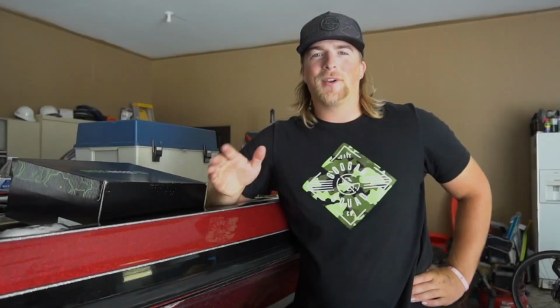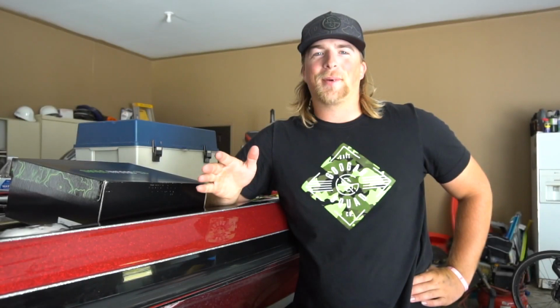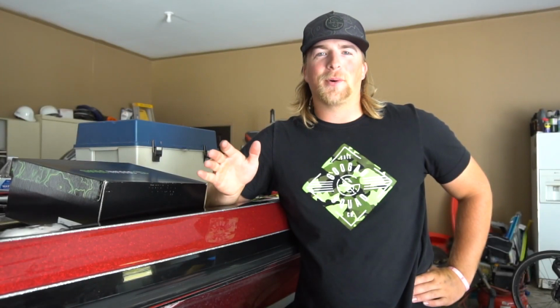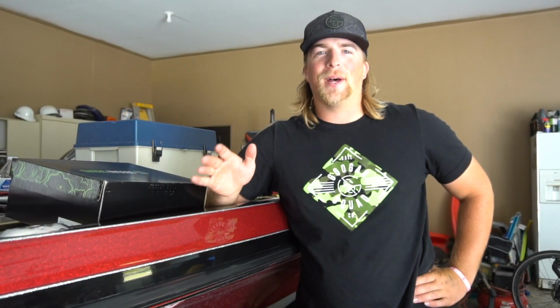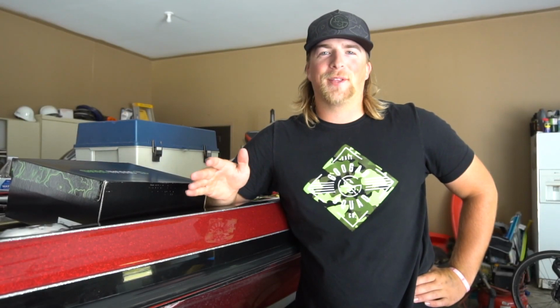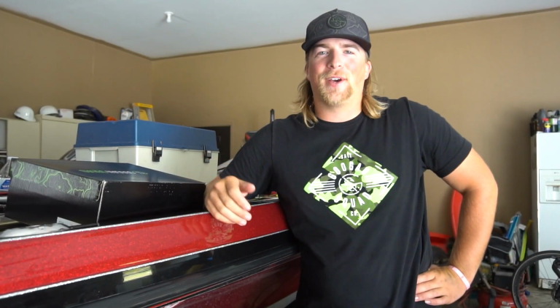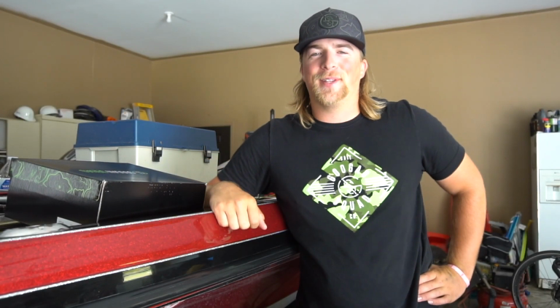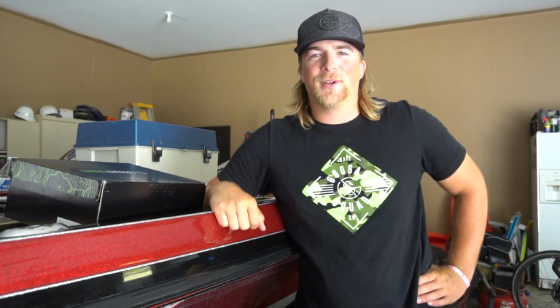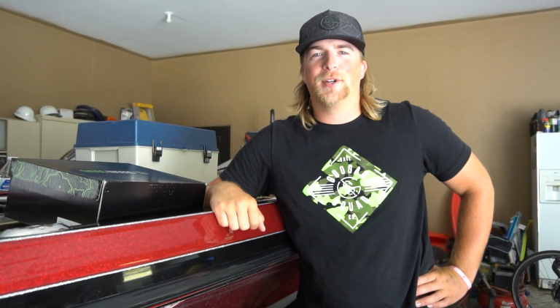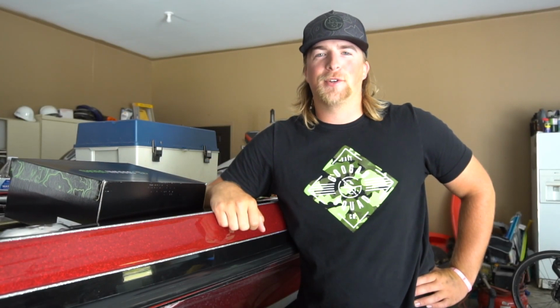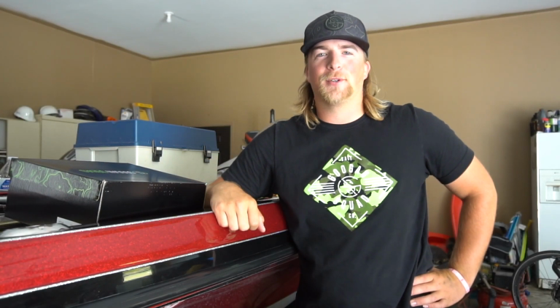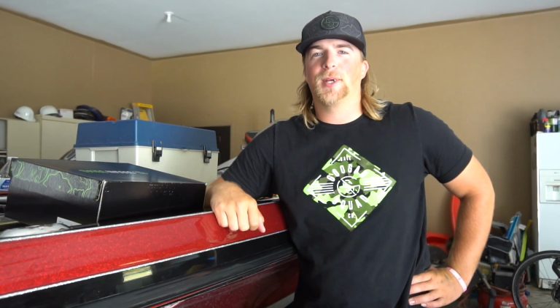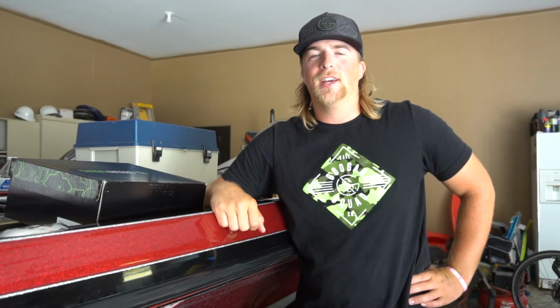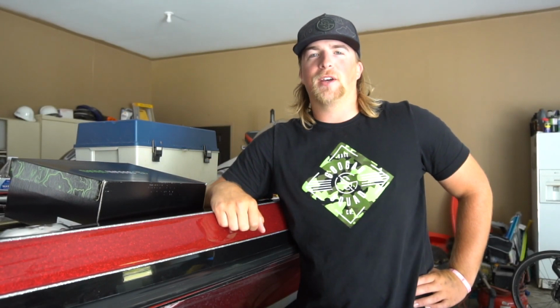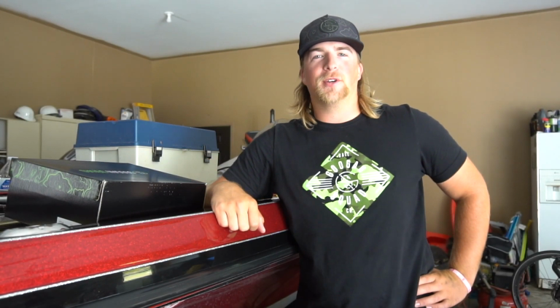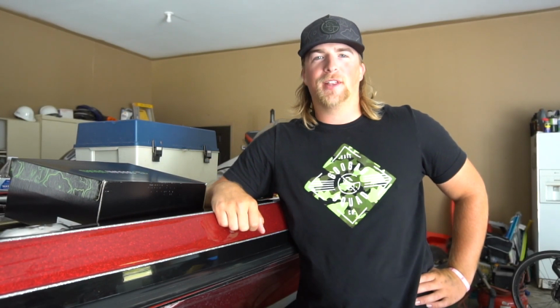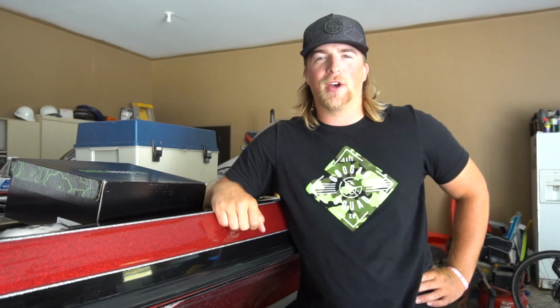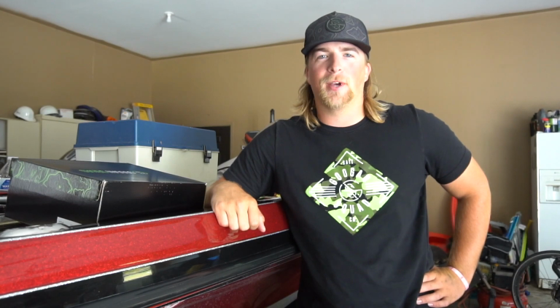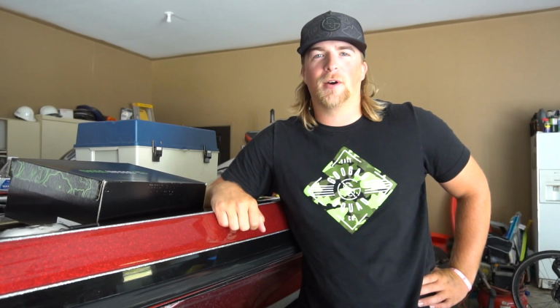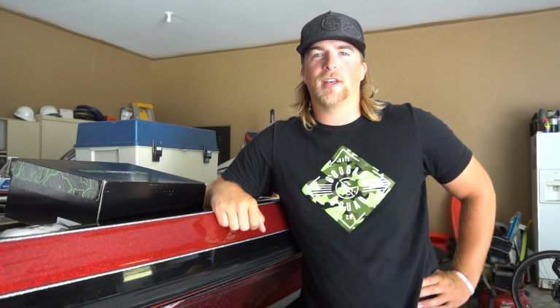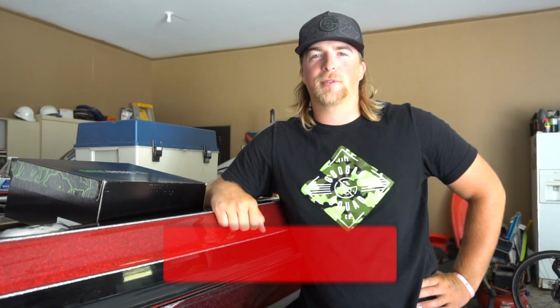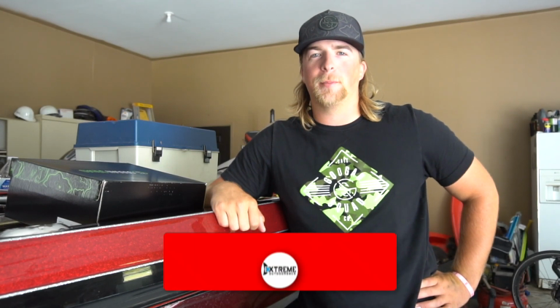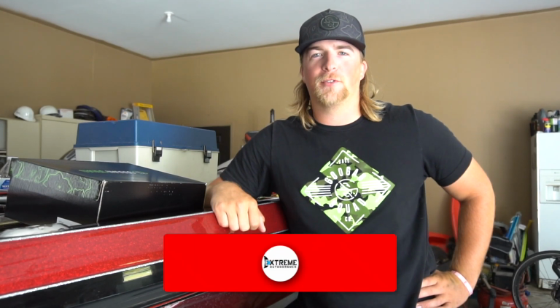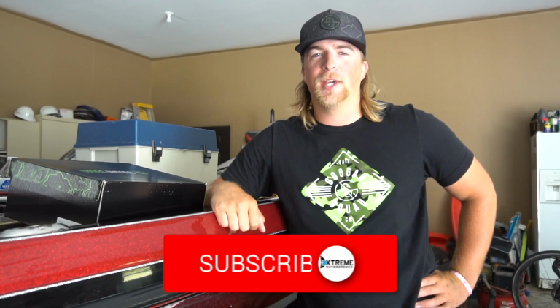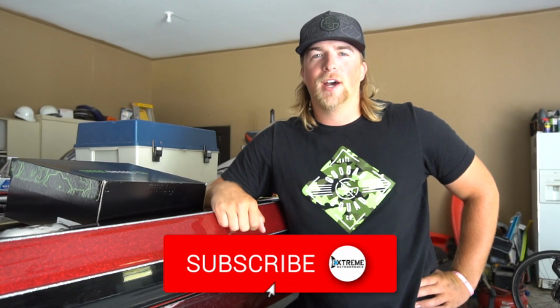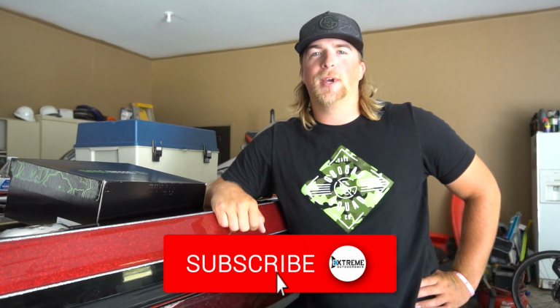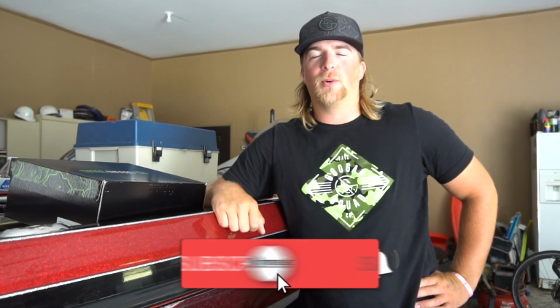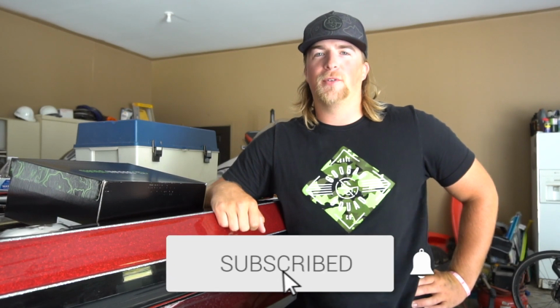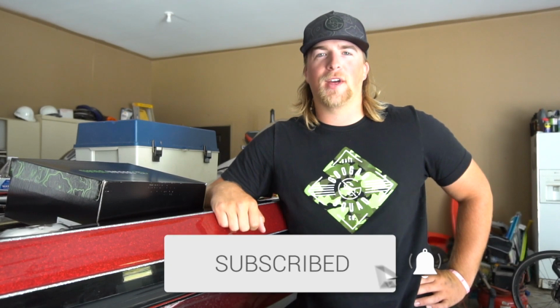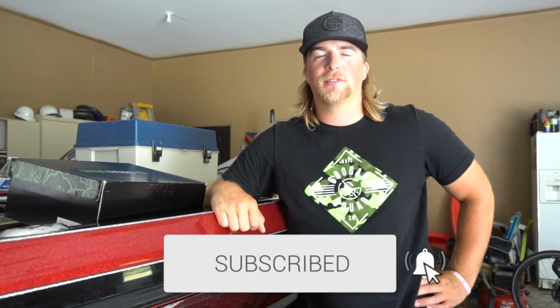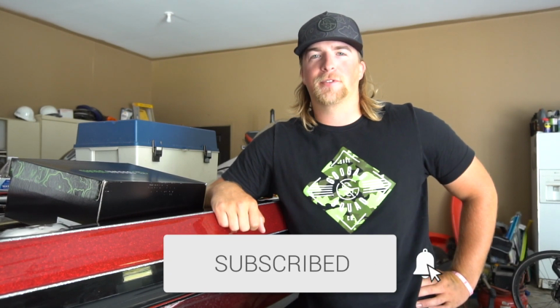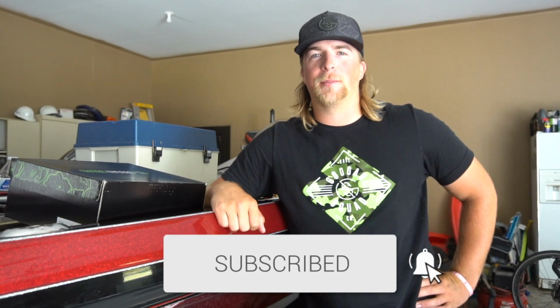What is up guys, welcome back to the channel. Dylan Grubb here, the Extreme Outdoorsman. If you guys are new here to the channel, make sure to go hit that subscribe button for me — help me get to 24,000 subscribers, I would really appreciate it.